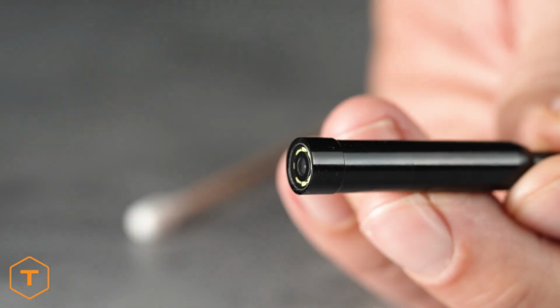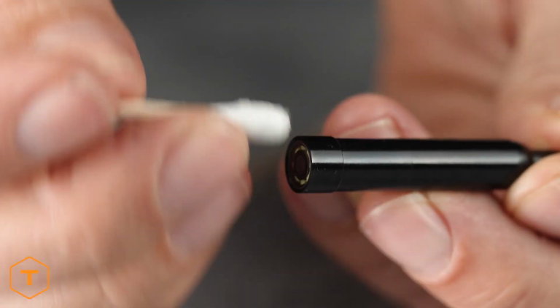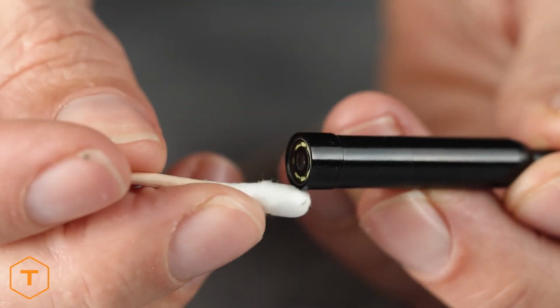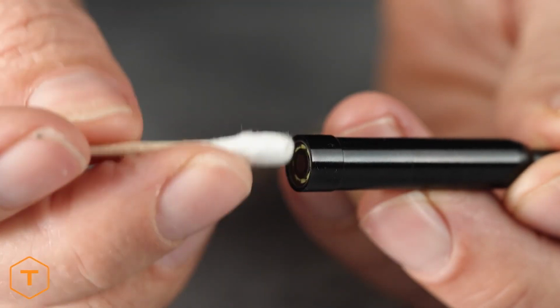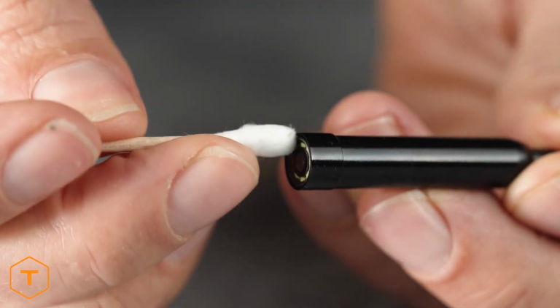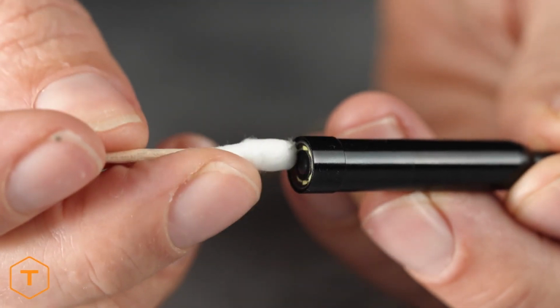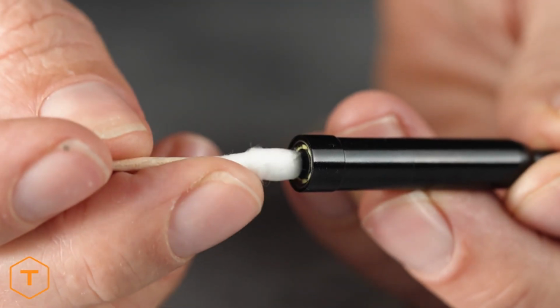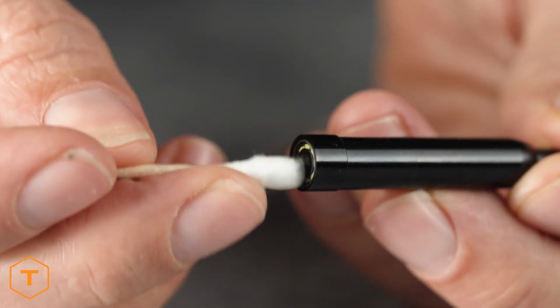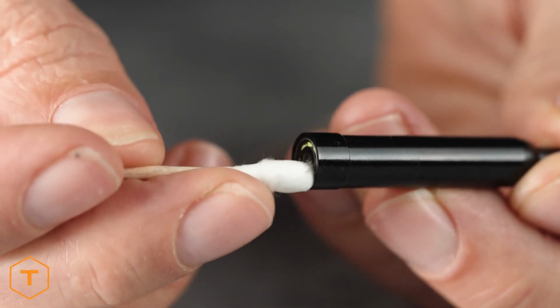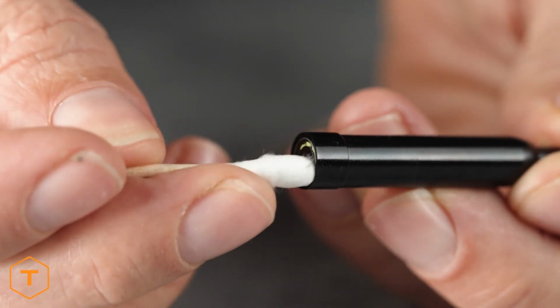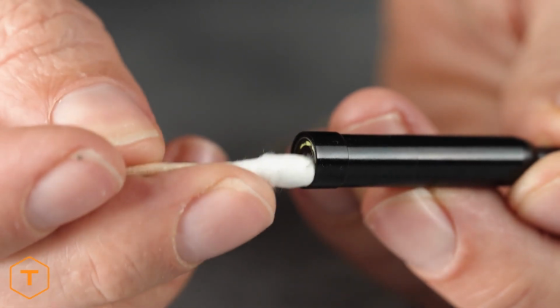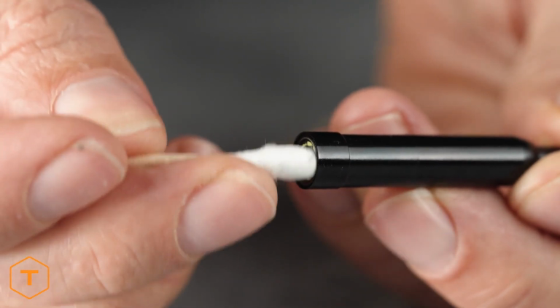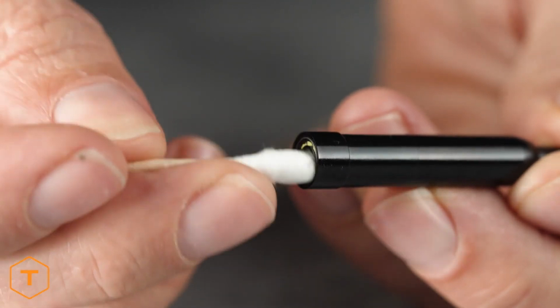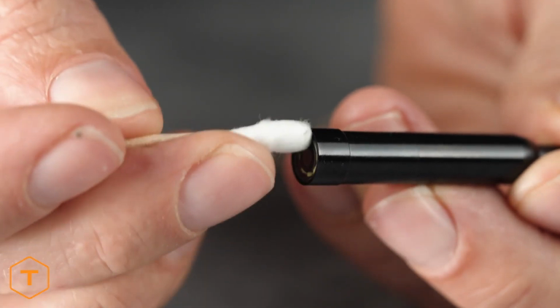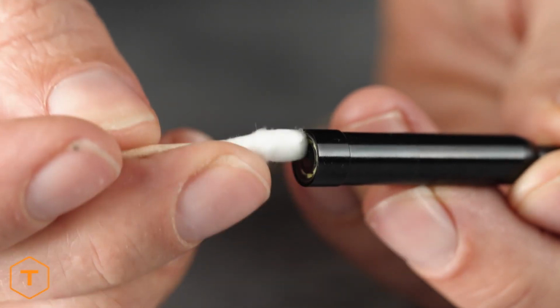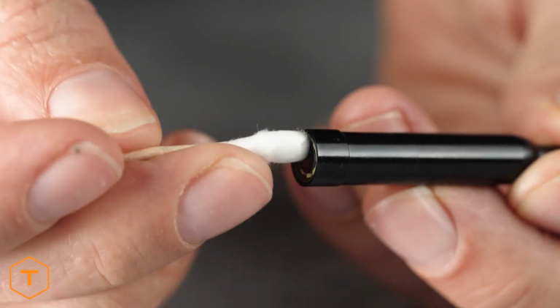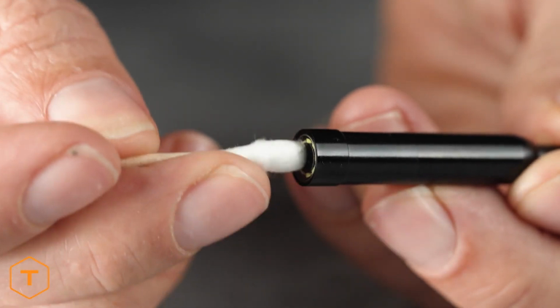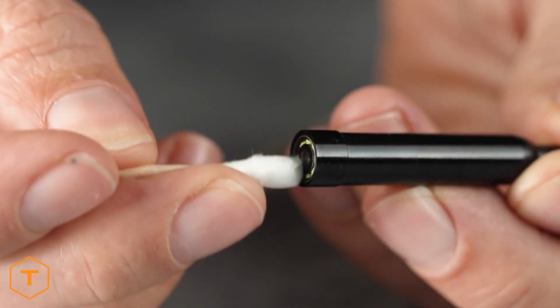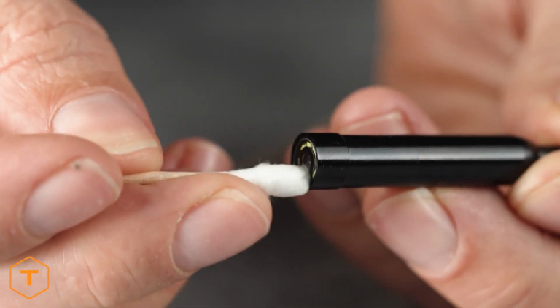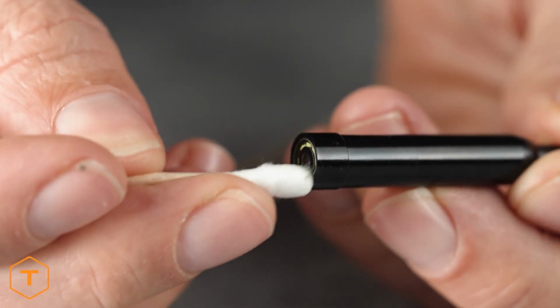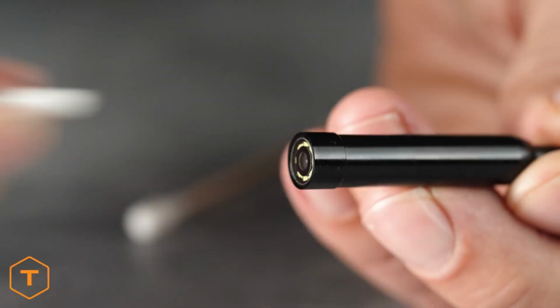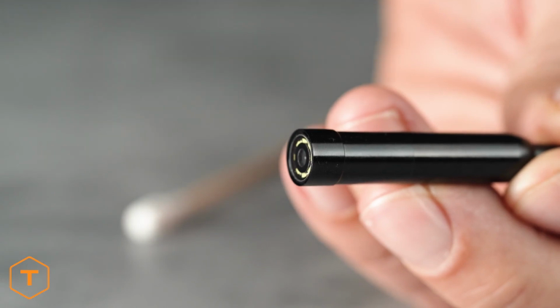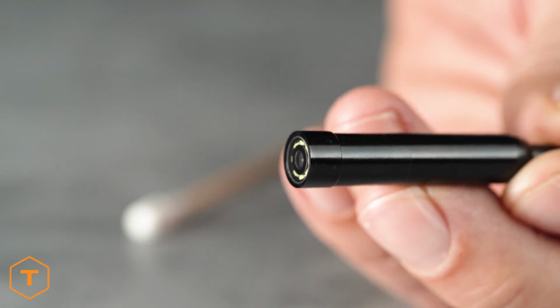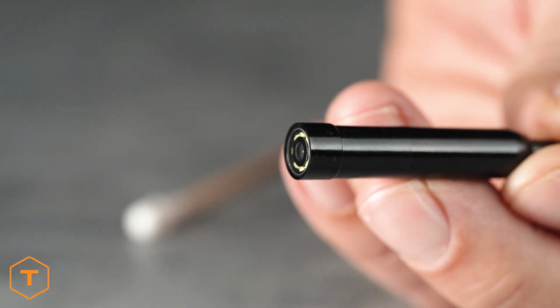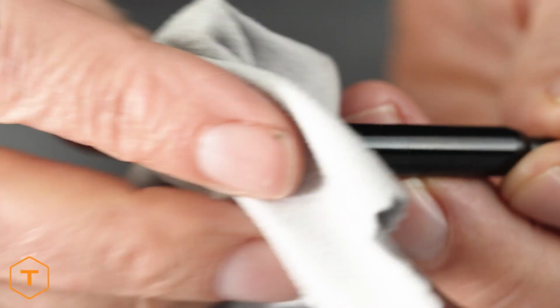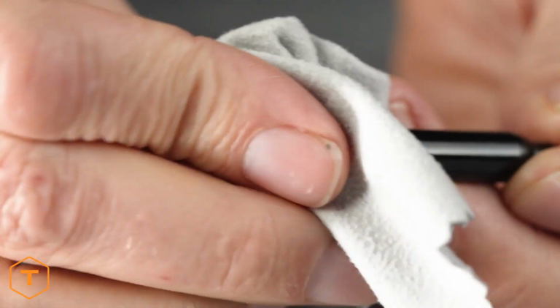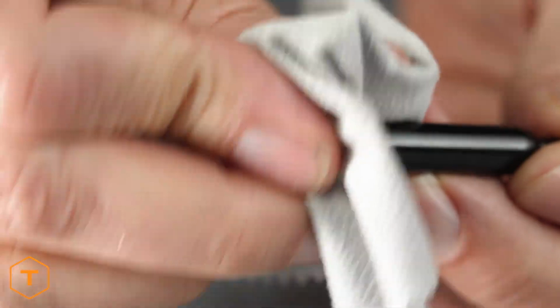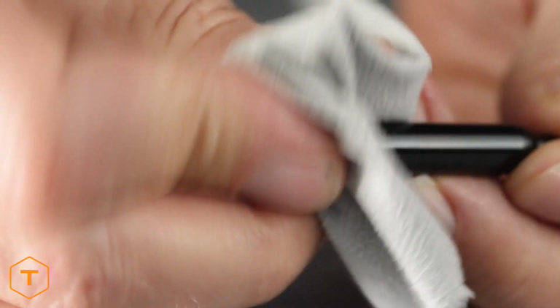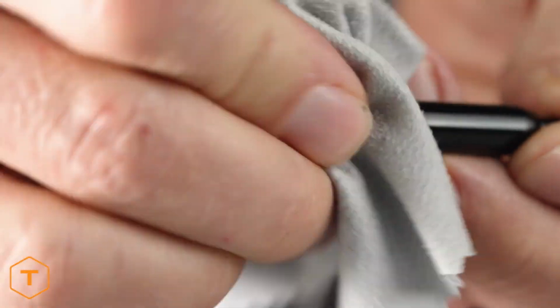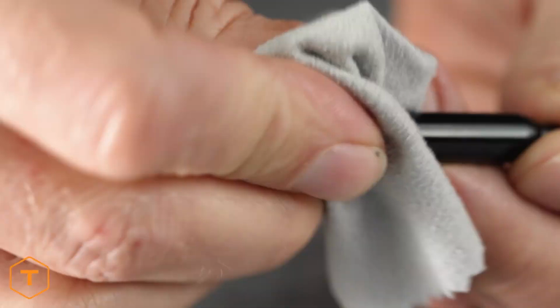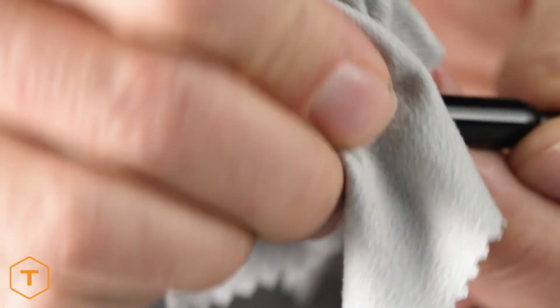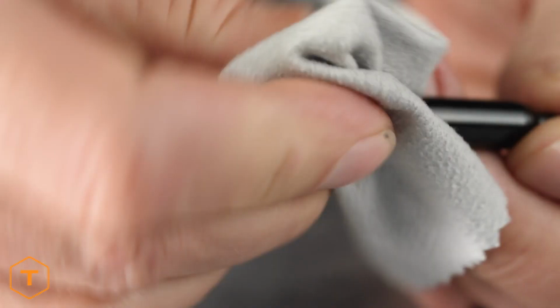To get the best image quality from your inspection camera, clean the lens before and after each use with a soft microfiber cloth and cotton swab. For stubborn stains, you can use warm water or rubbing alcohol, but don't use stronger solvents.